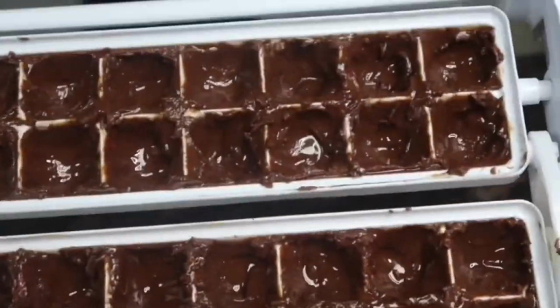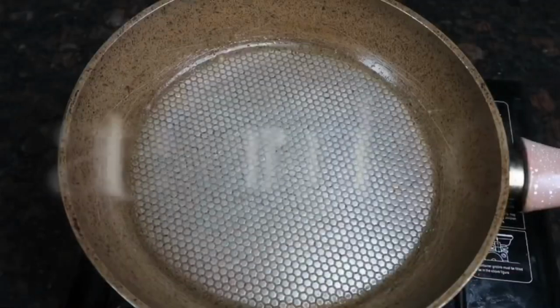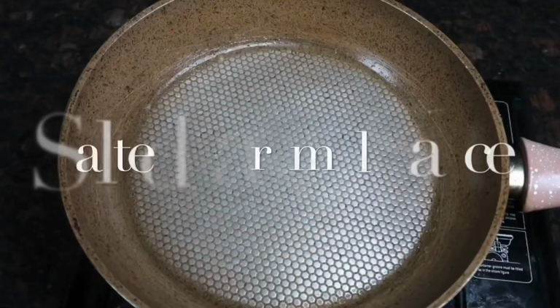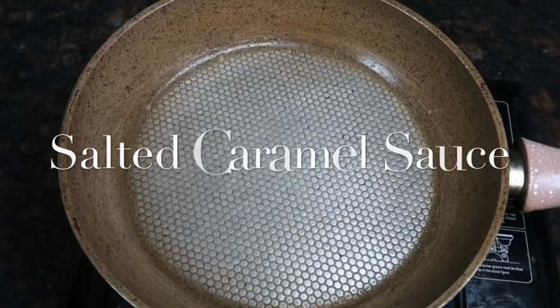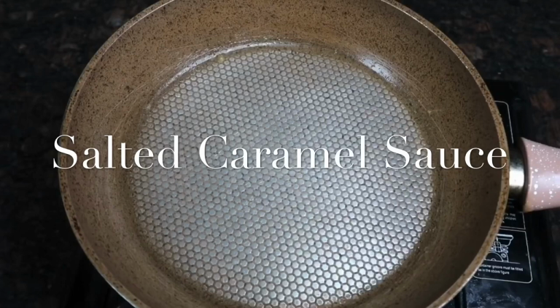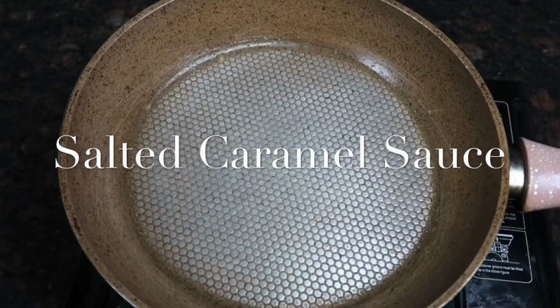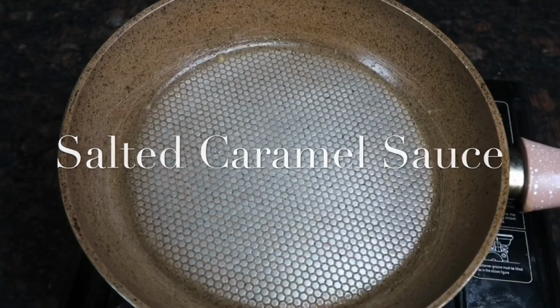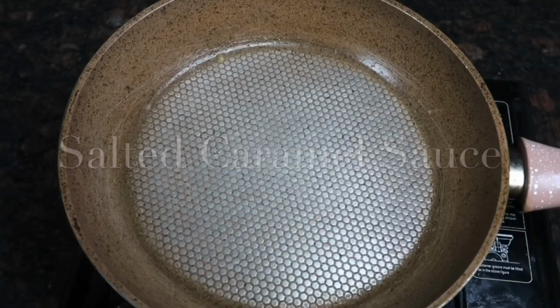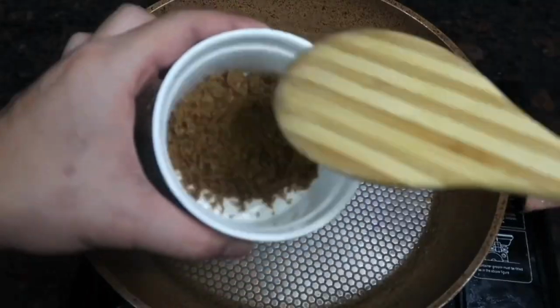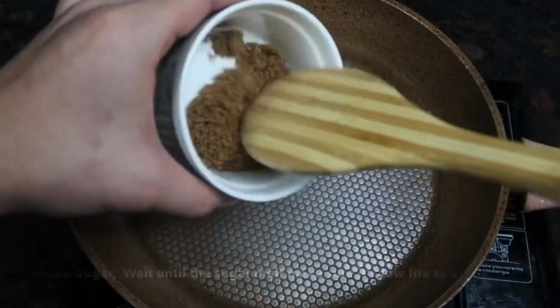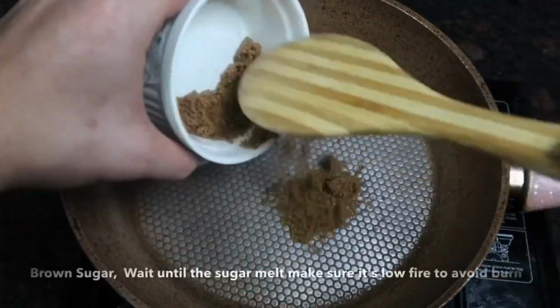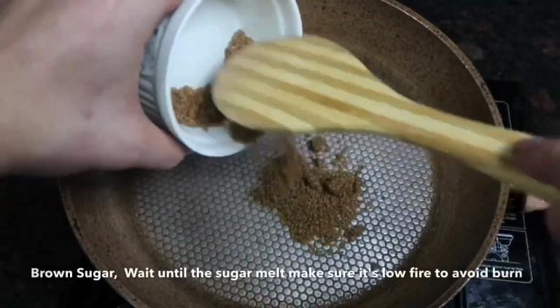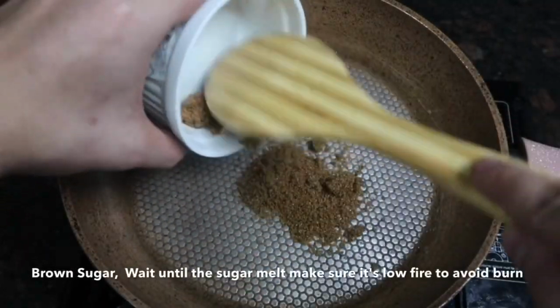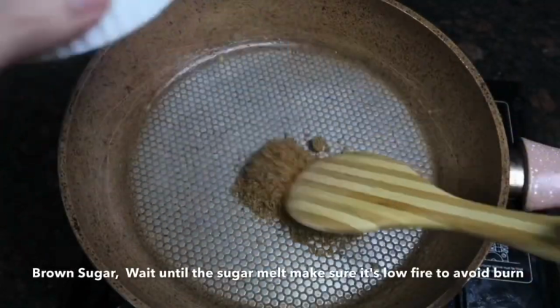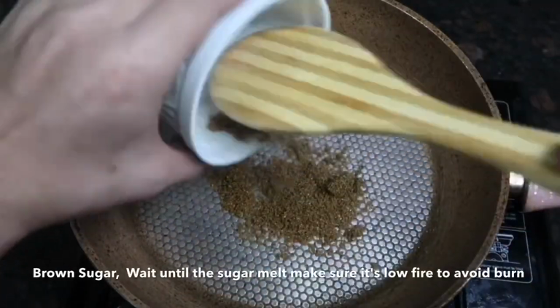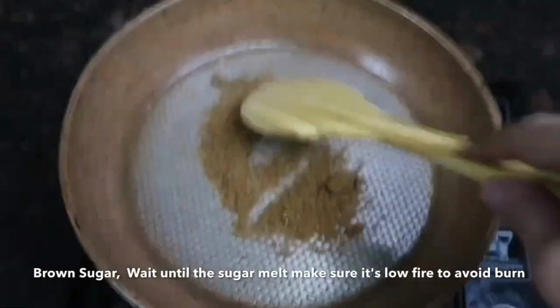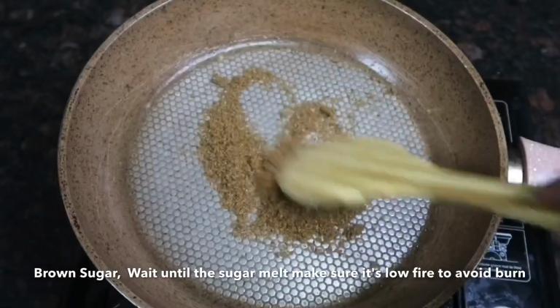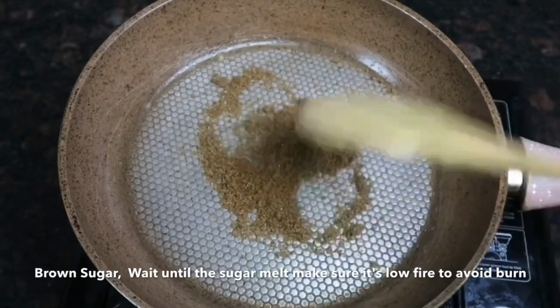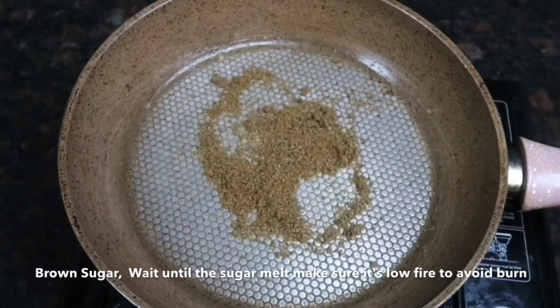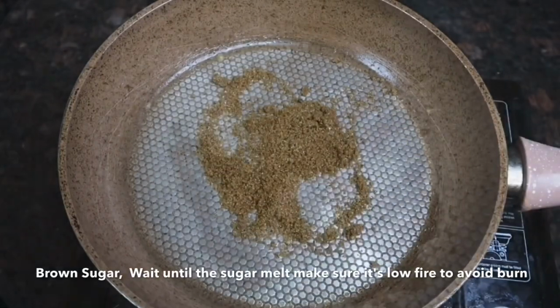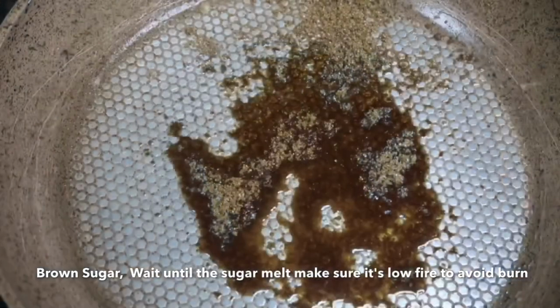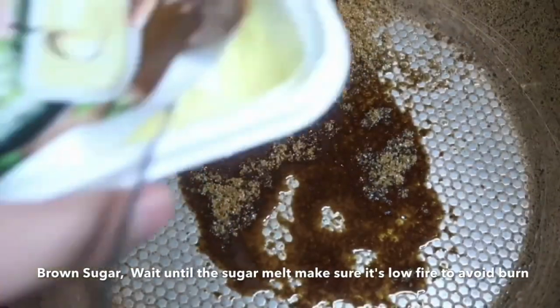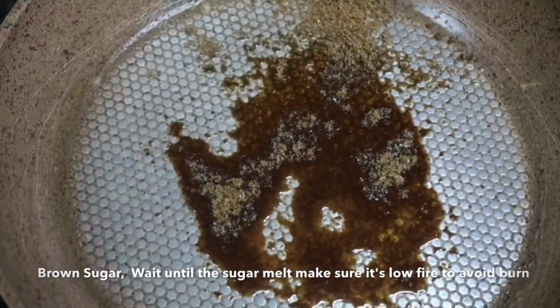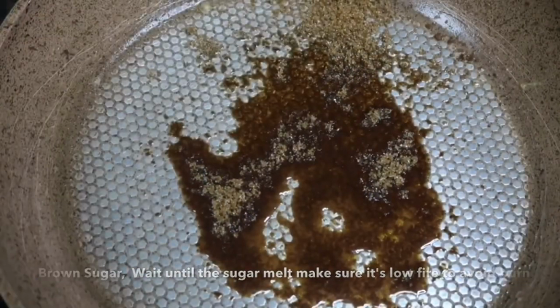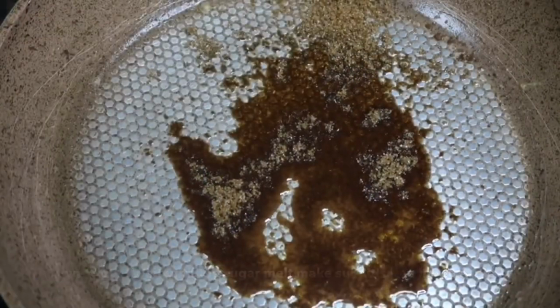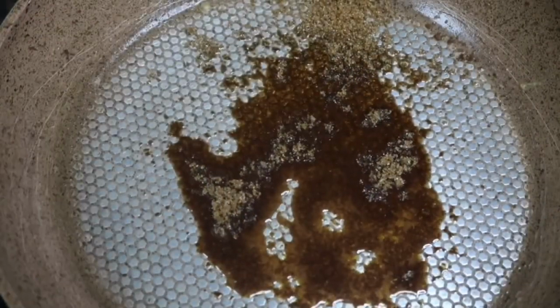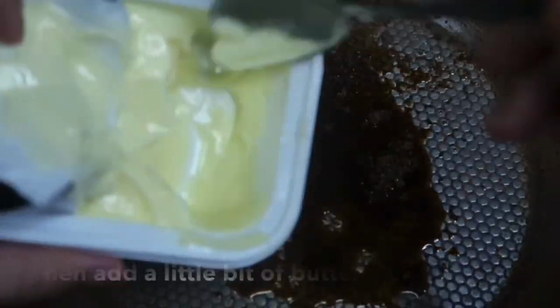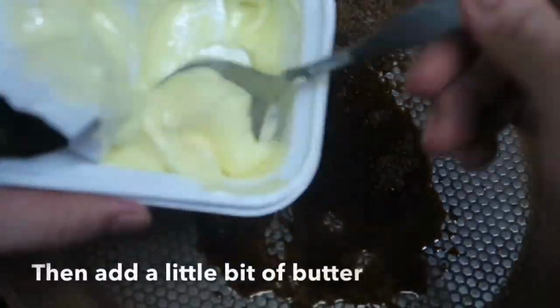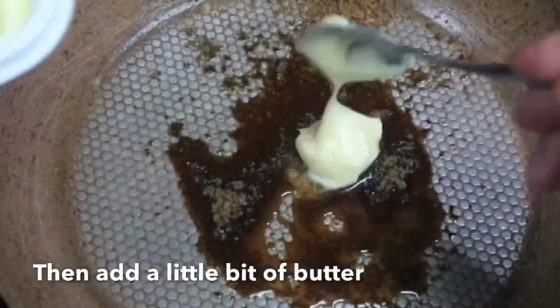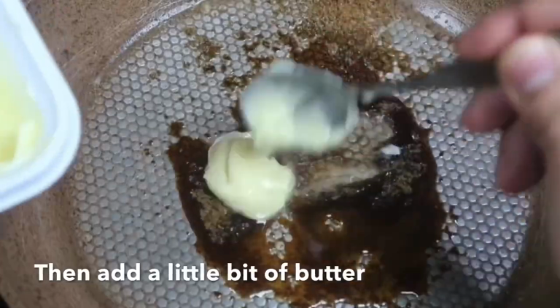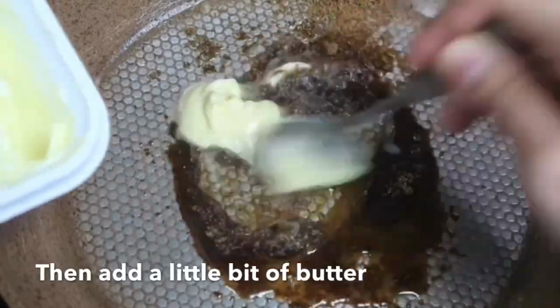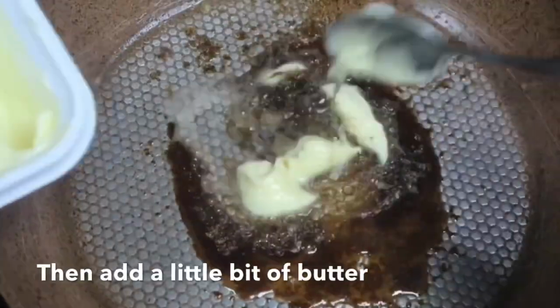Now we are going to make salted caramel sauce. Pre-heat the pan, add brown sugar, and wait until the sugar melts. Make sure it's on low fire to avoid burning, then add a little bit of butter.